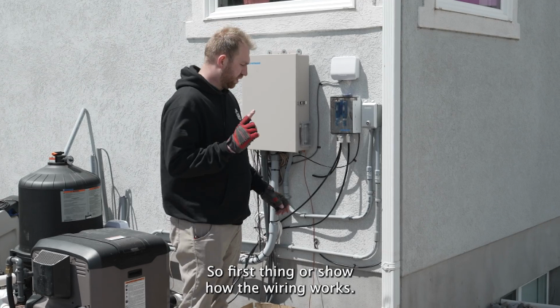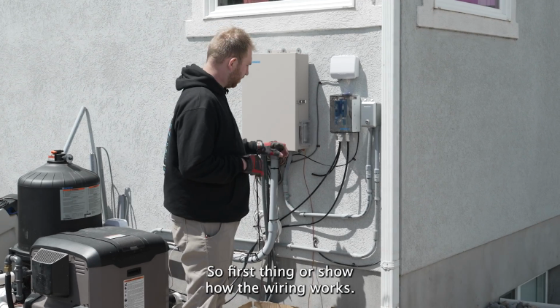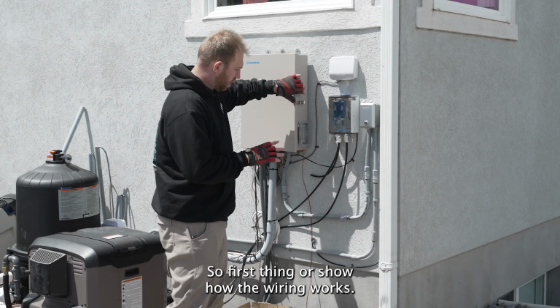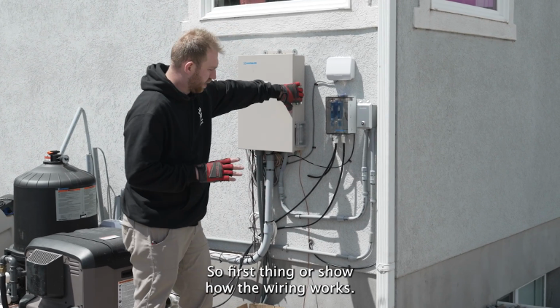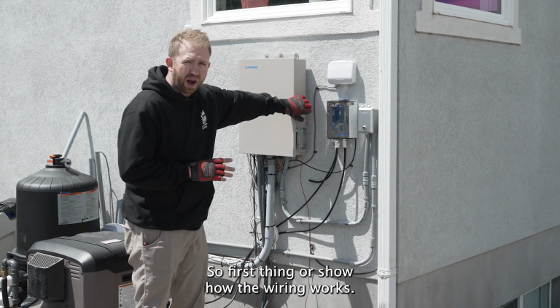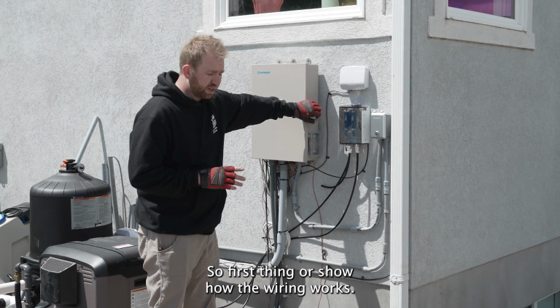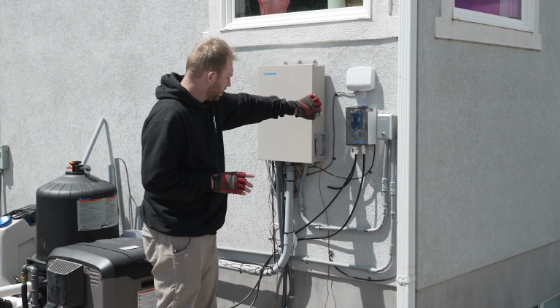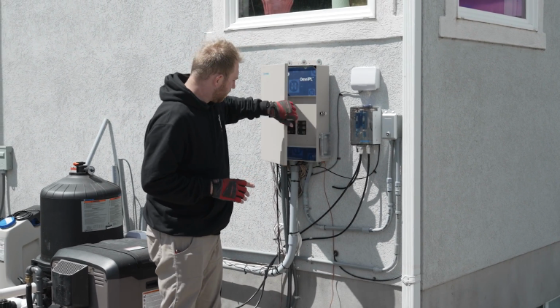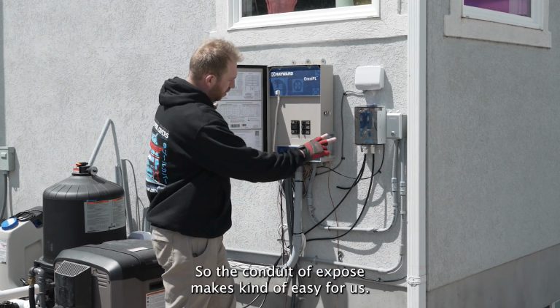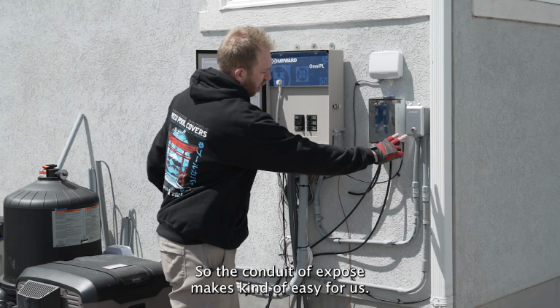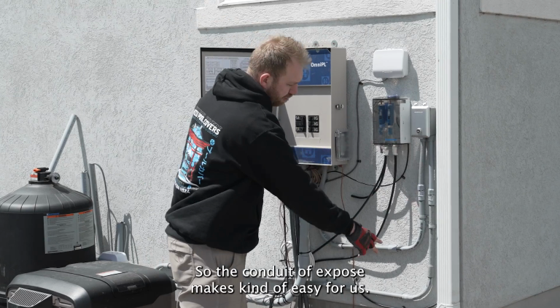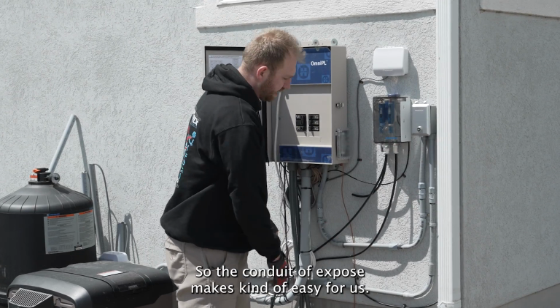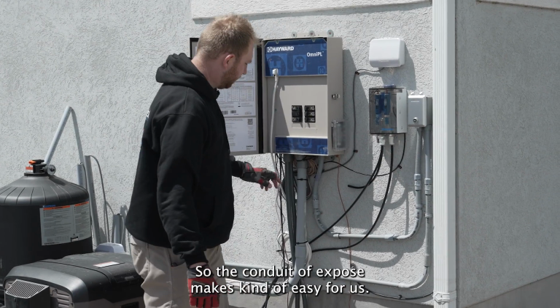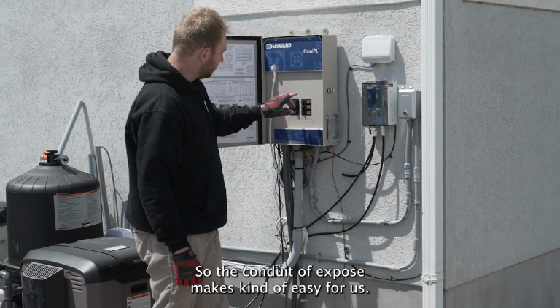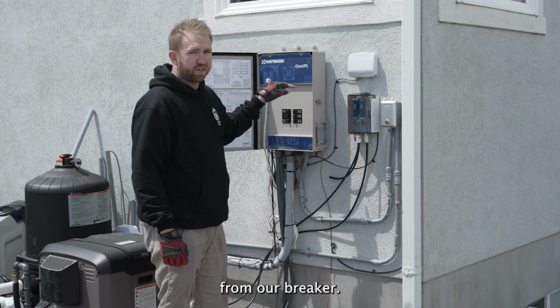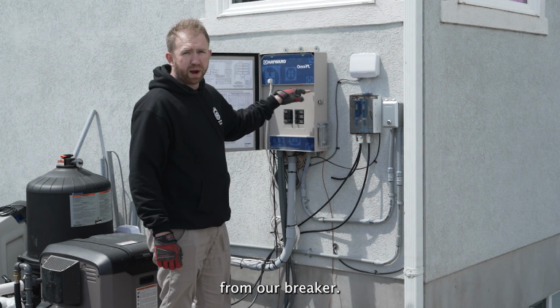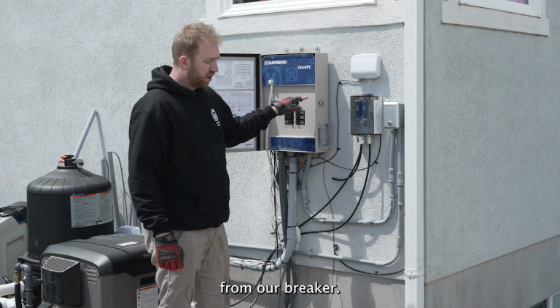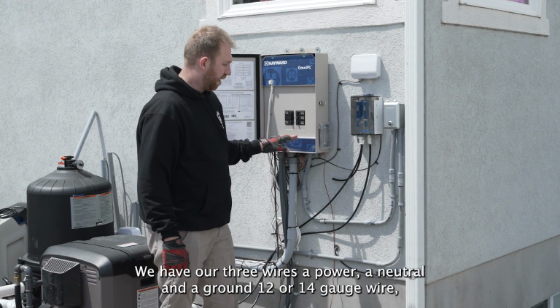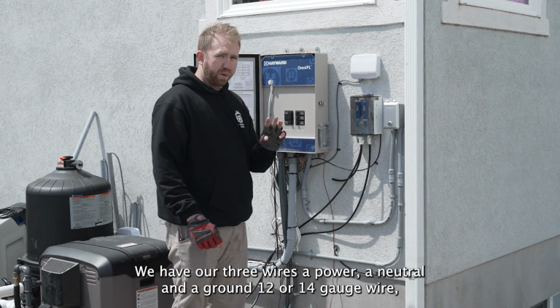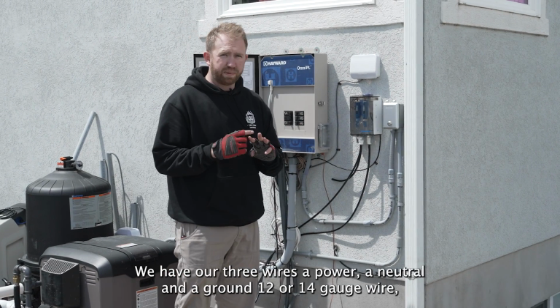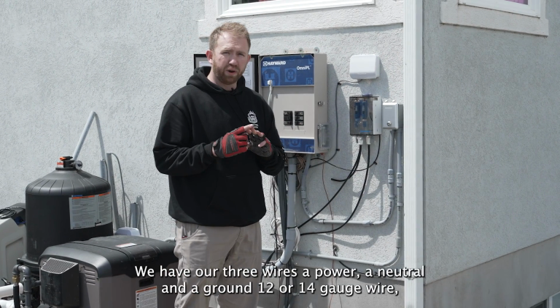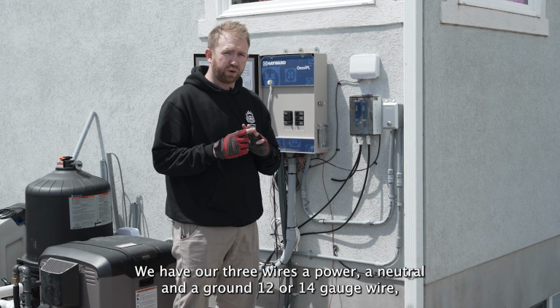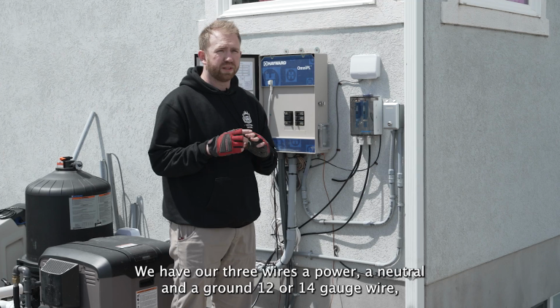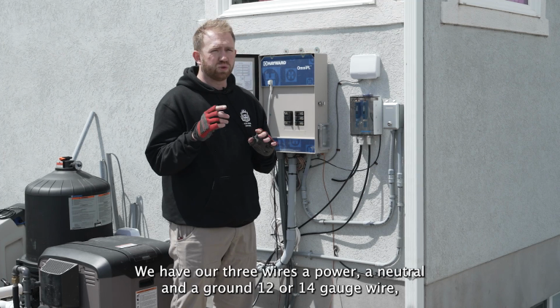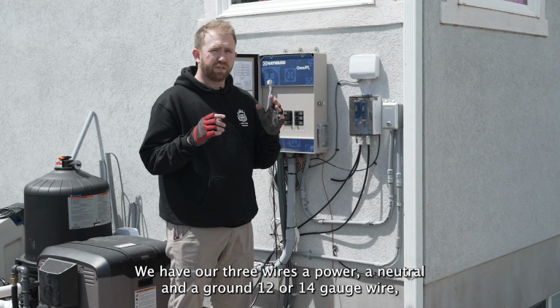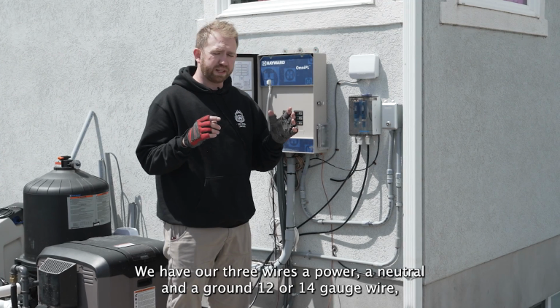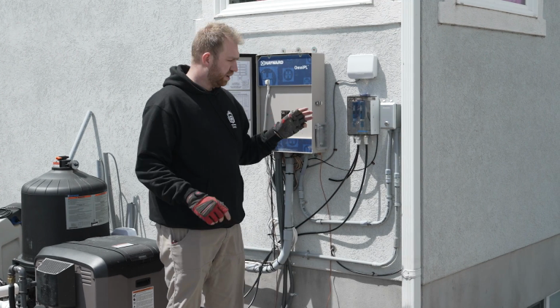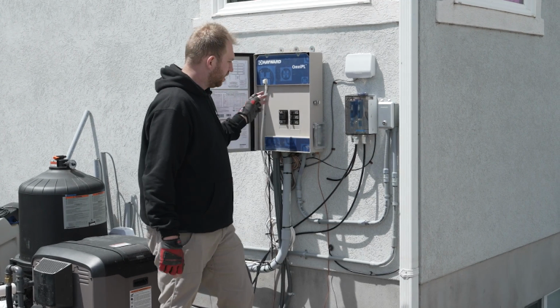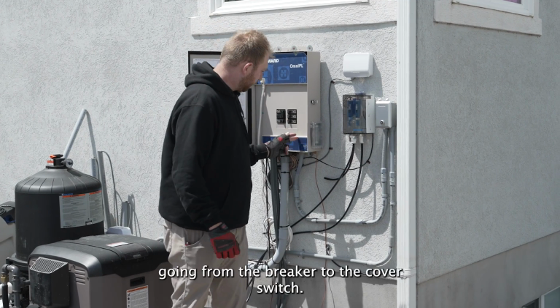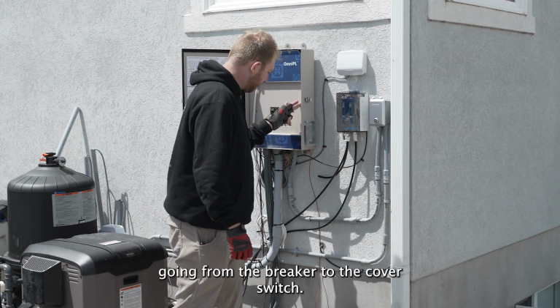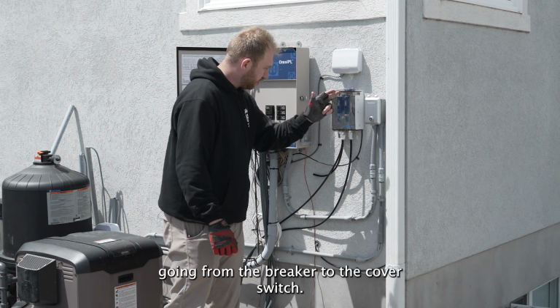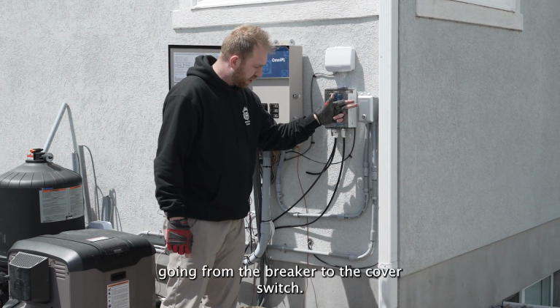First thing, I'm going to show how the wiring works. The conduit exposed makes it easy for us. From our breaker, we have our three wires: a power, a neutral, and a ground. 12 or 14 gauge wire going from the breaker to the cover switch.